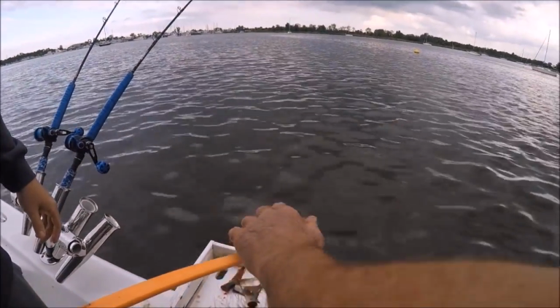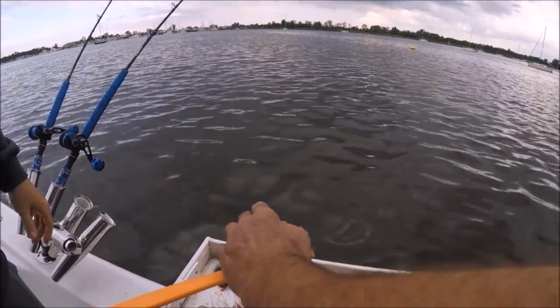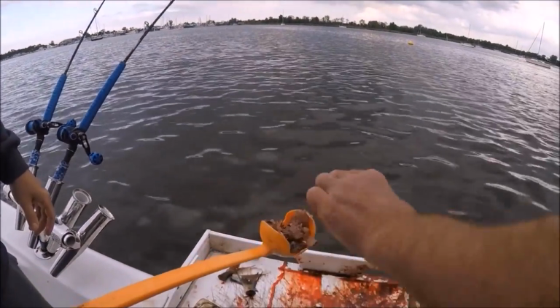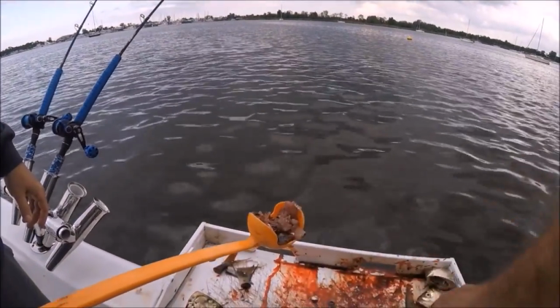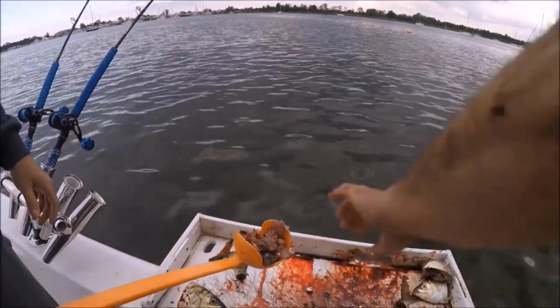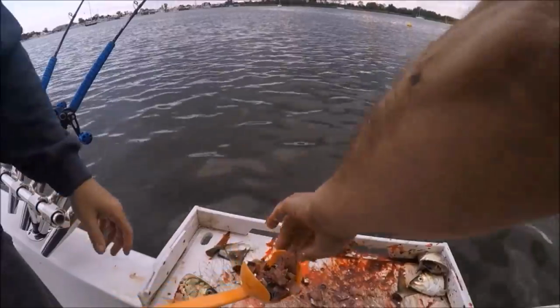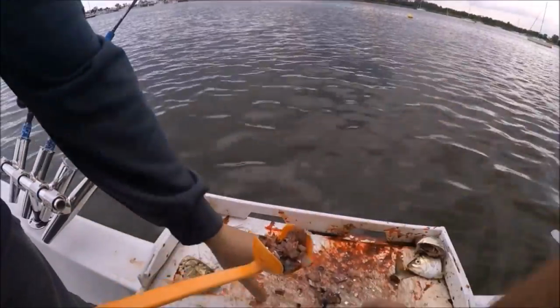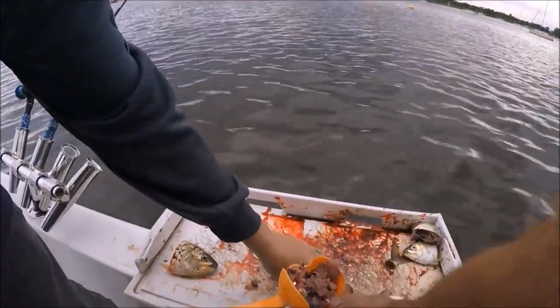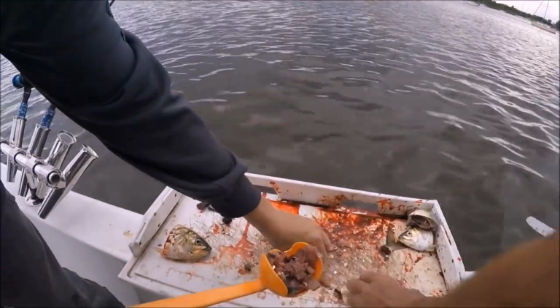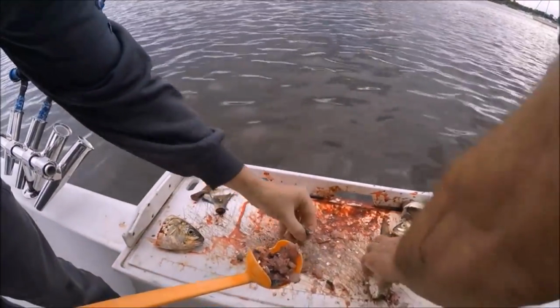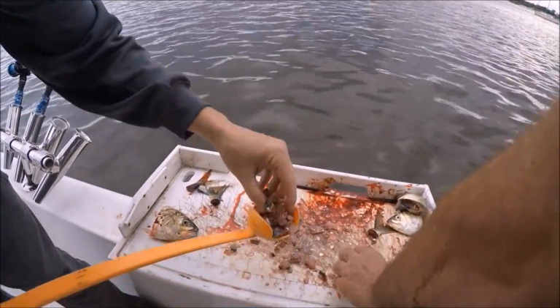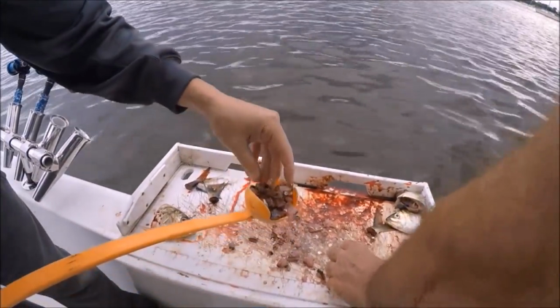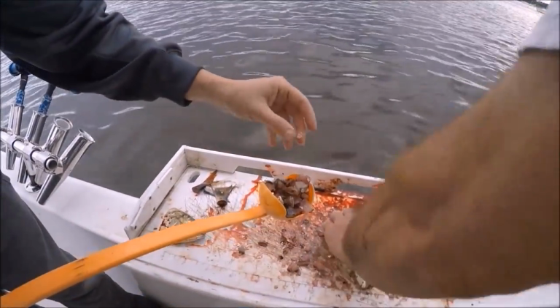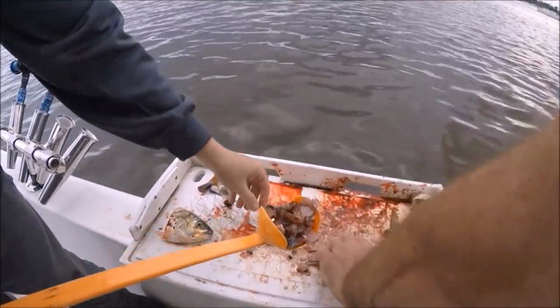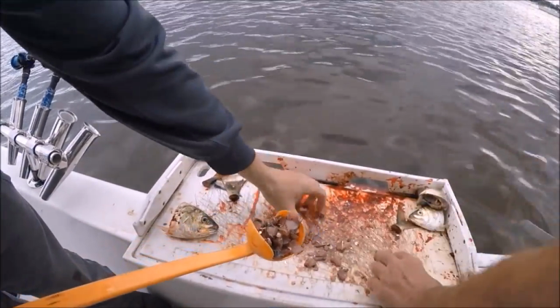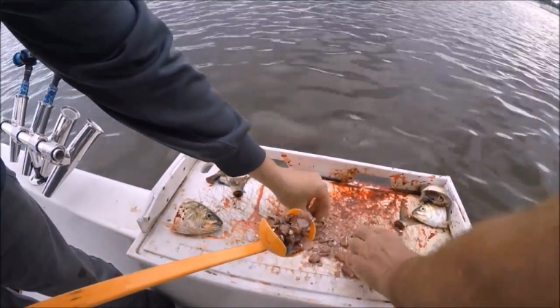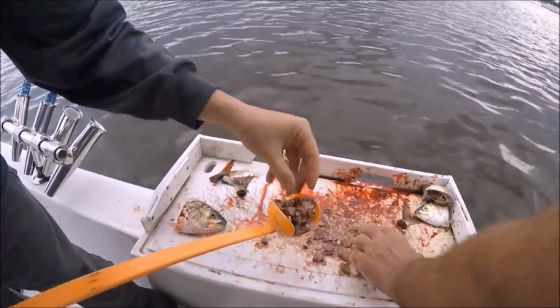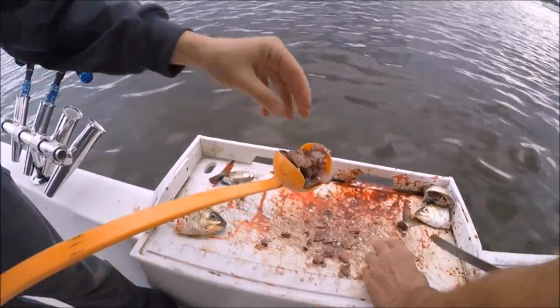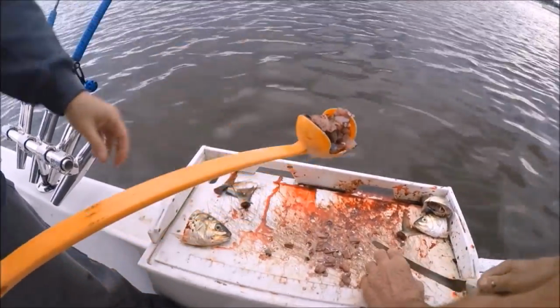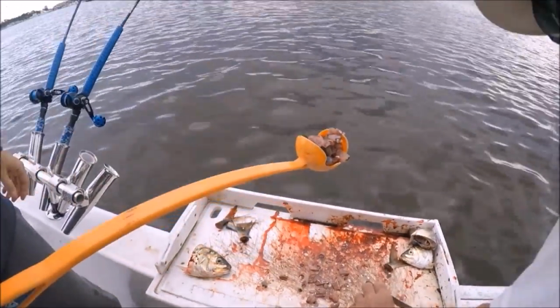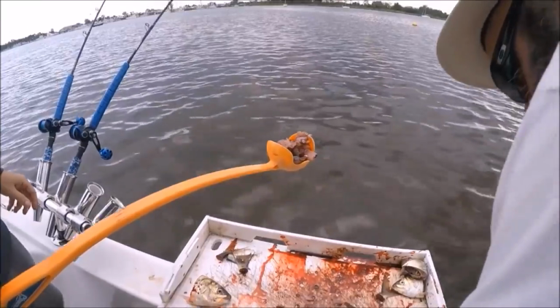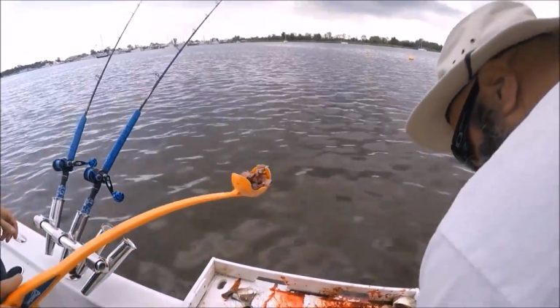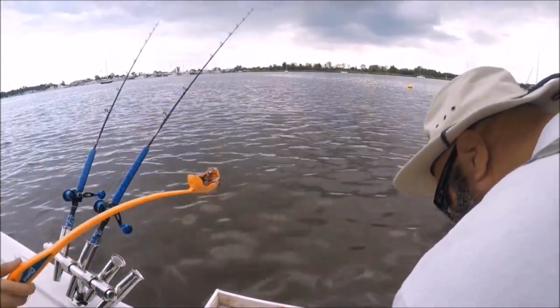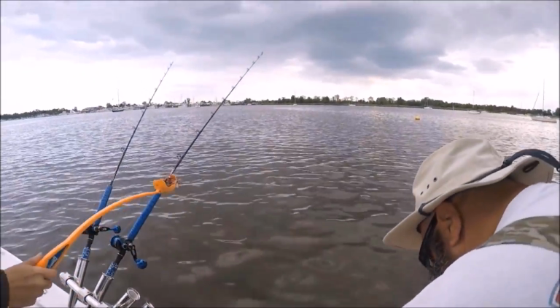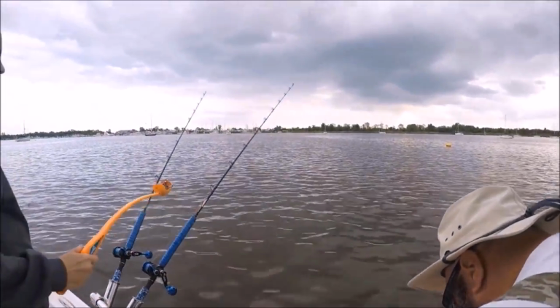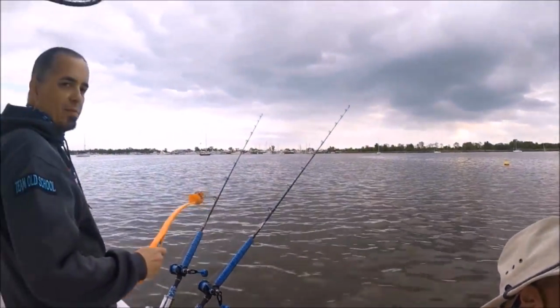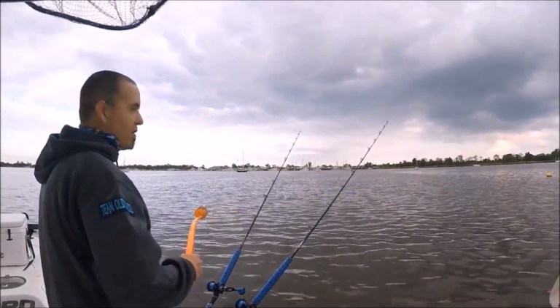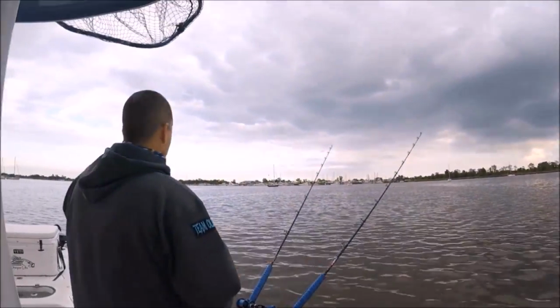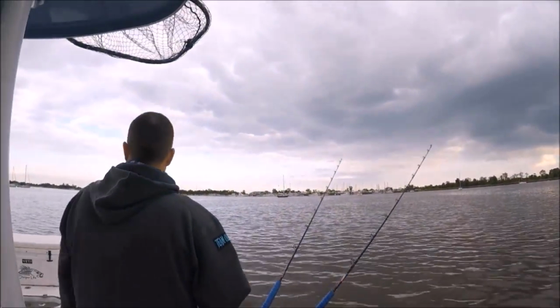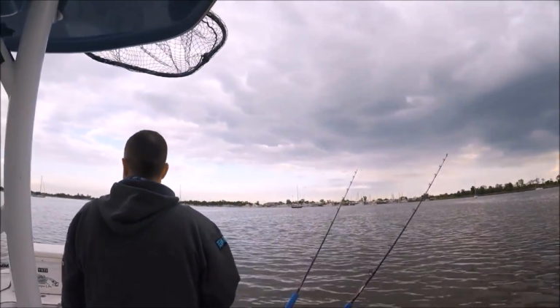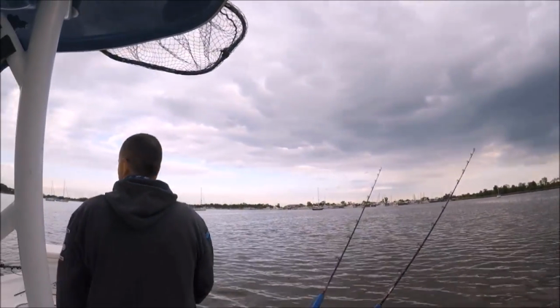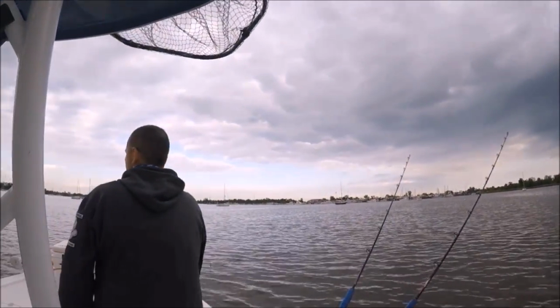So here we go — the glob lobber. We normally have the grinder out here with a sausage plate on it that makes these nice big pieces, but we don't have it today, but we still have the glob lobber.